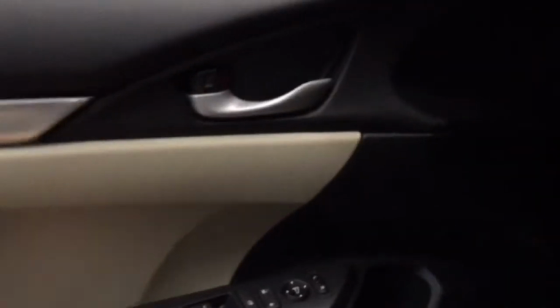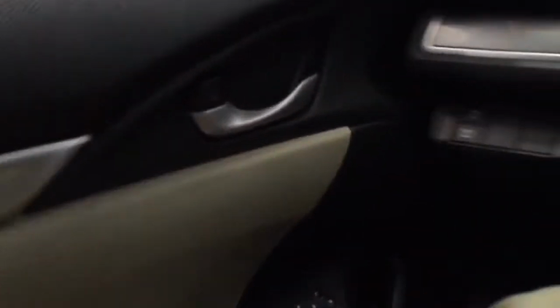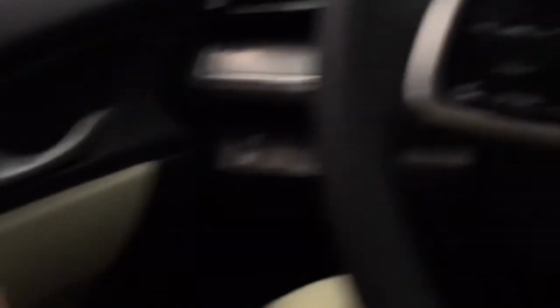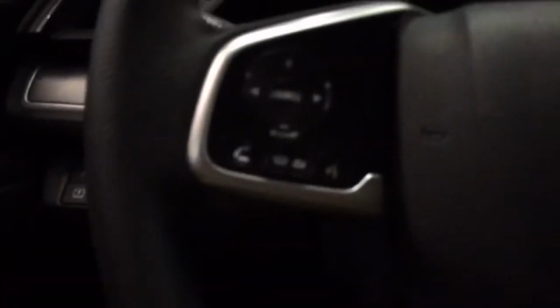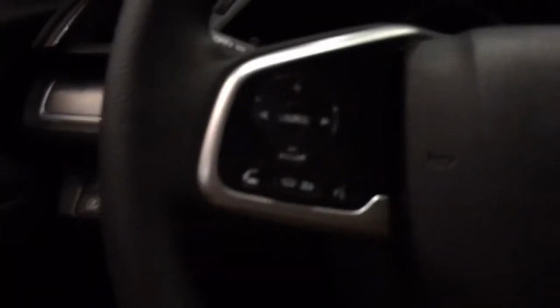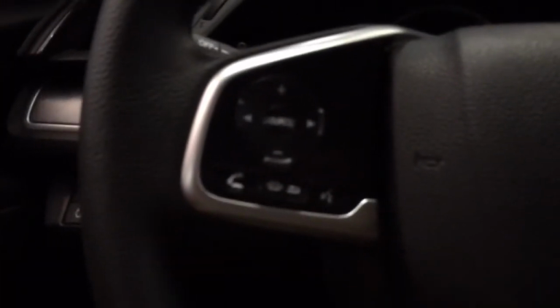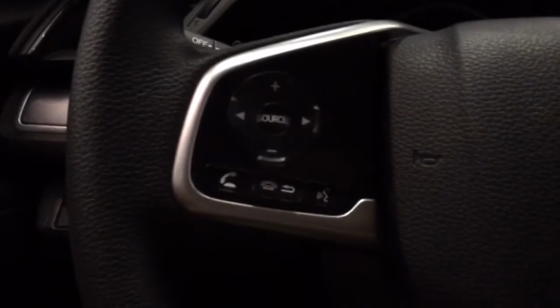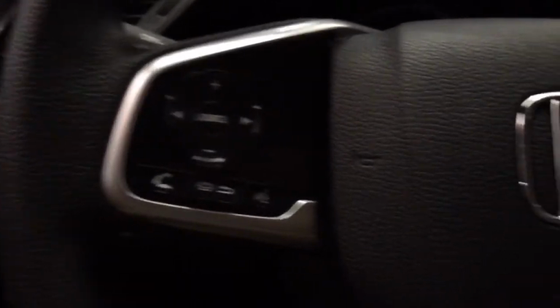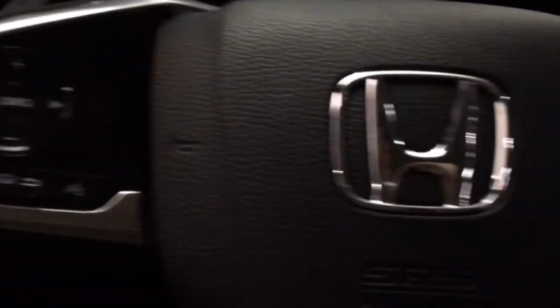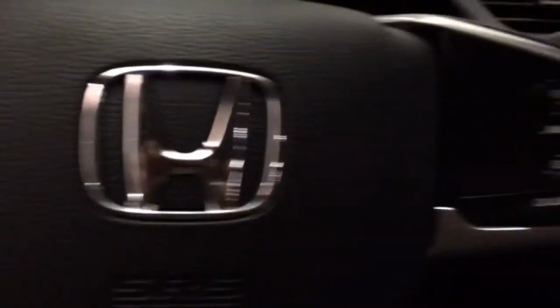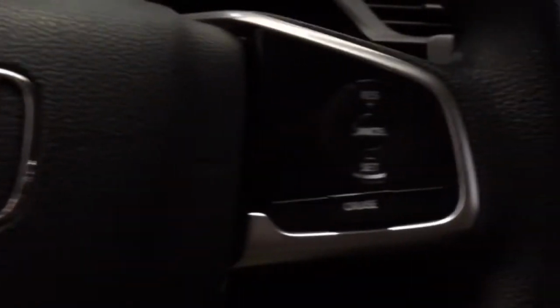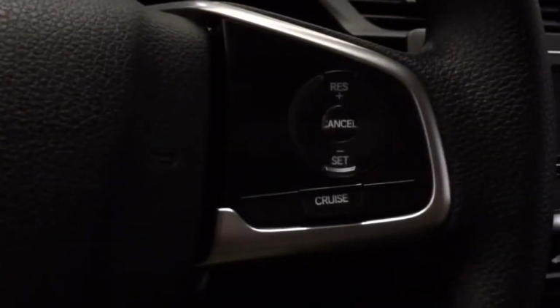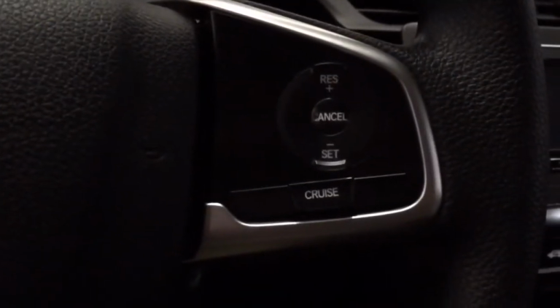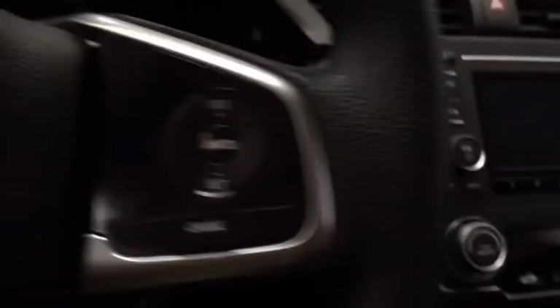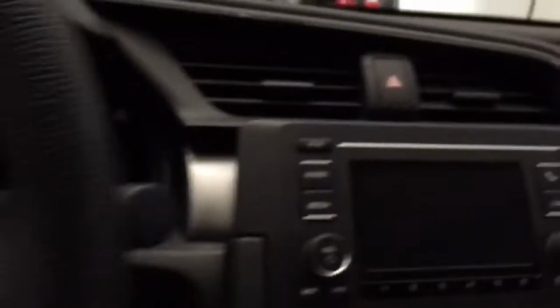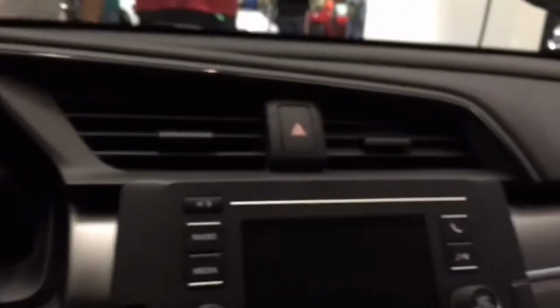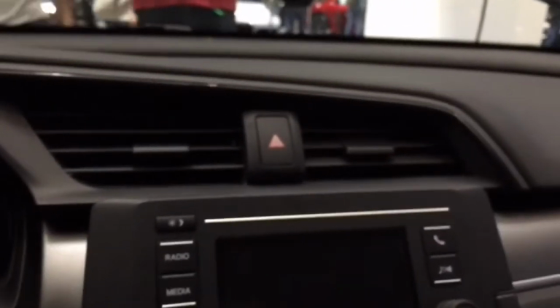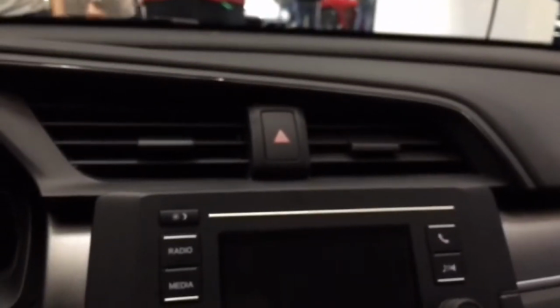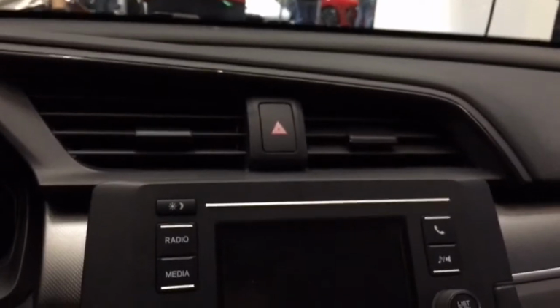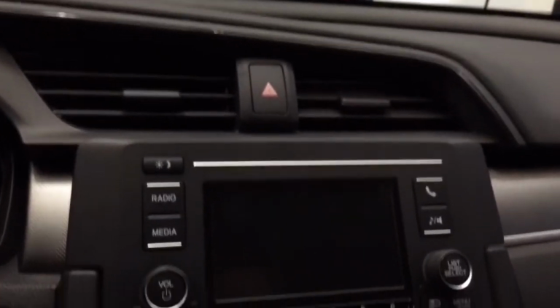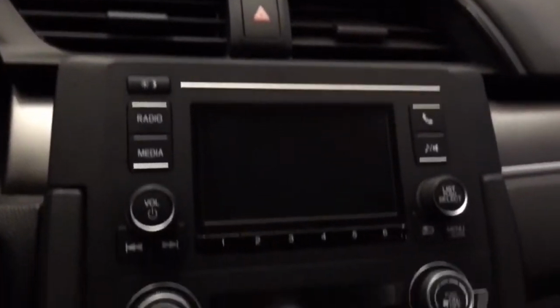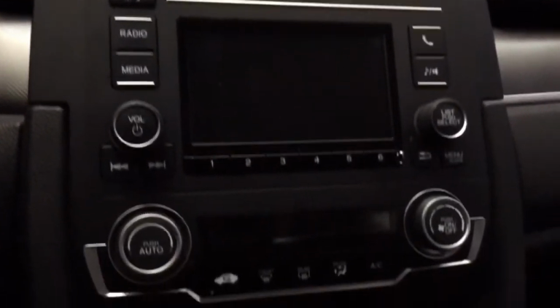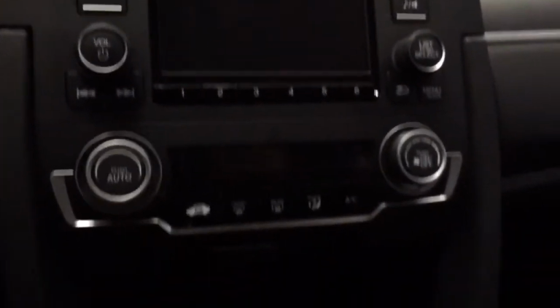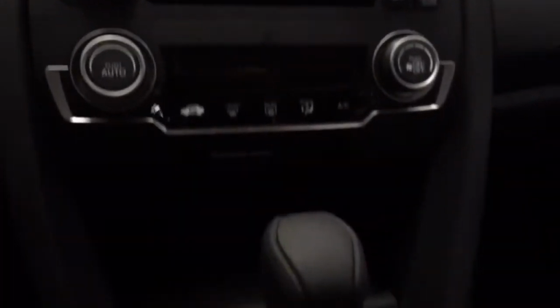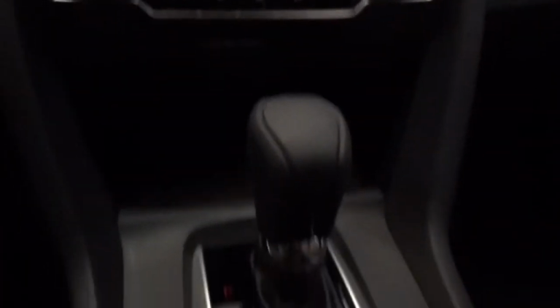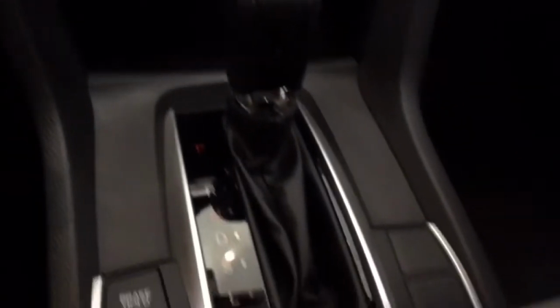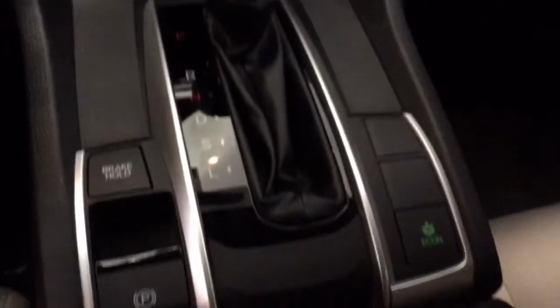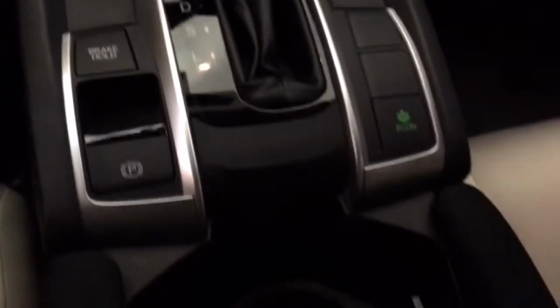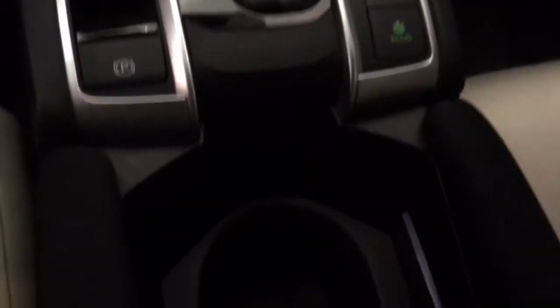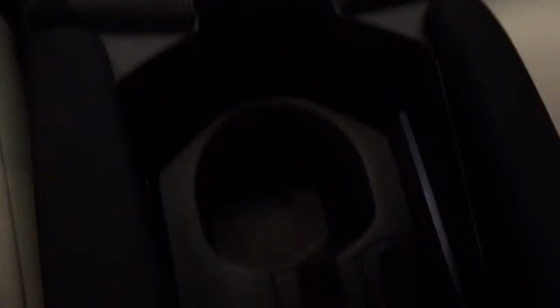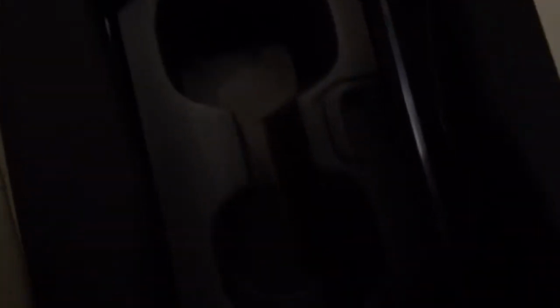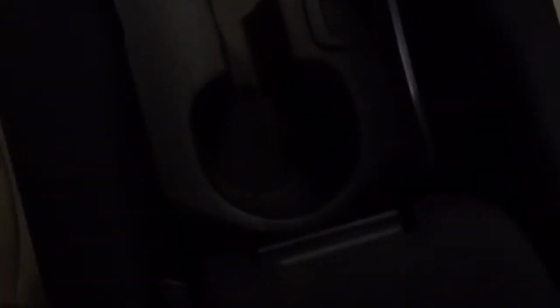To the left of the steering wheel is our audio and Bluetooth controls, and to the right is our cruise control. Auto climate control is standard on EX and LX models. Electronic parking brake to the left and economy mode to the right. Two cup holders.